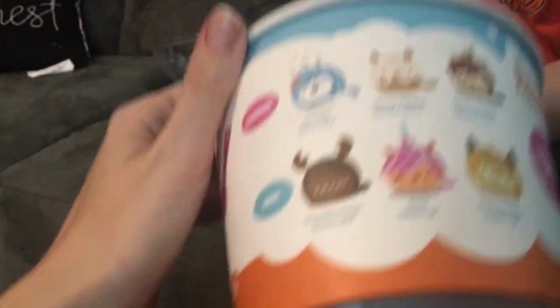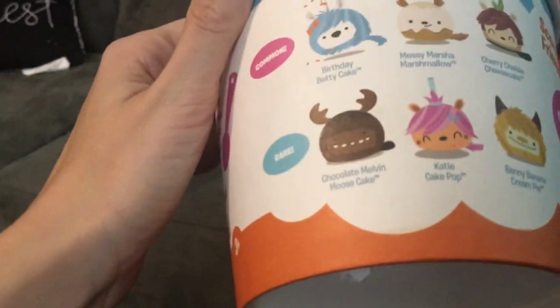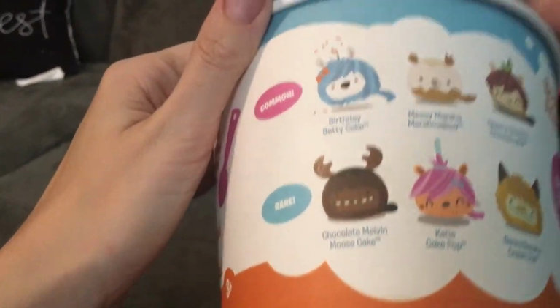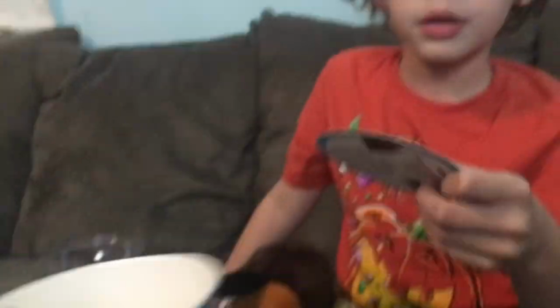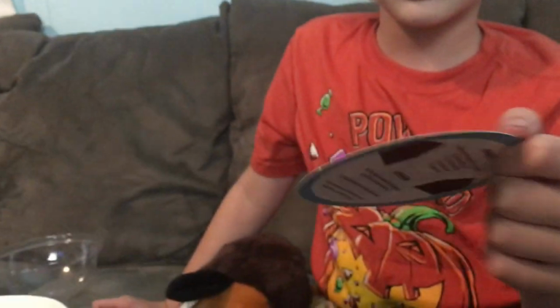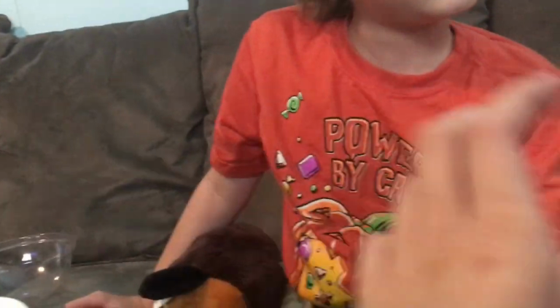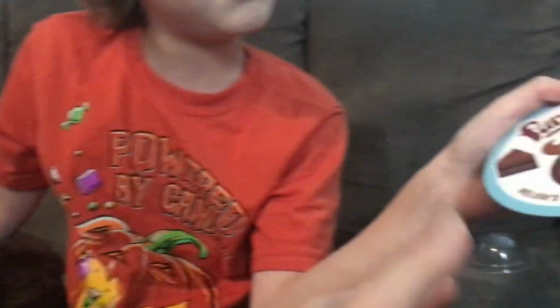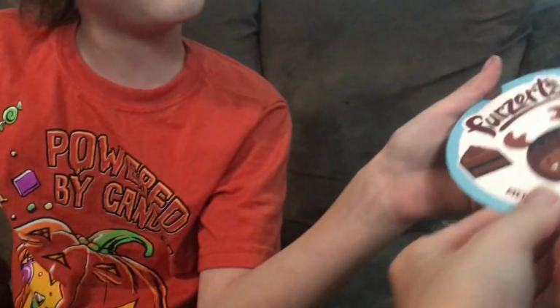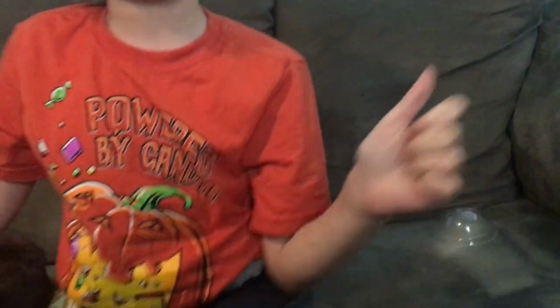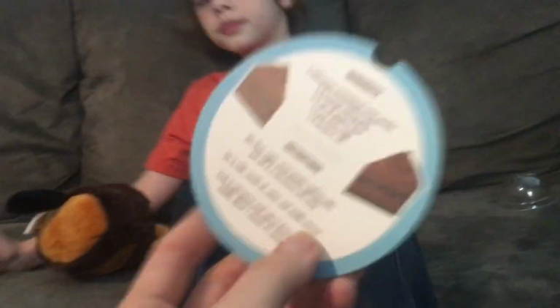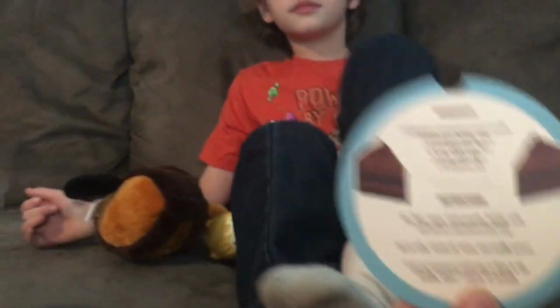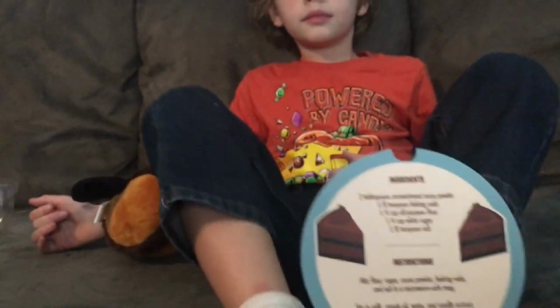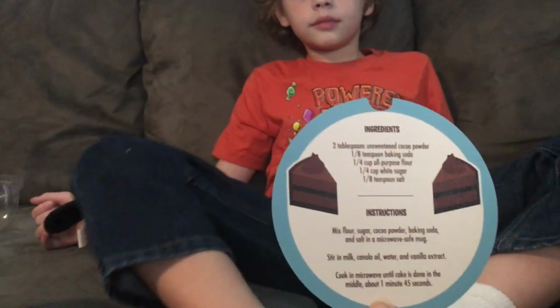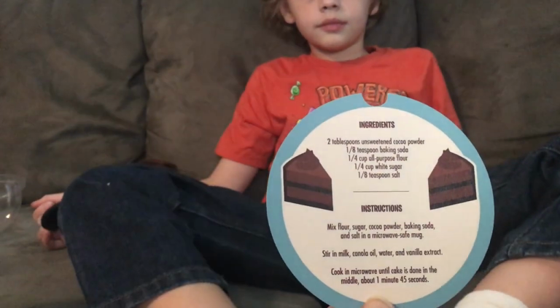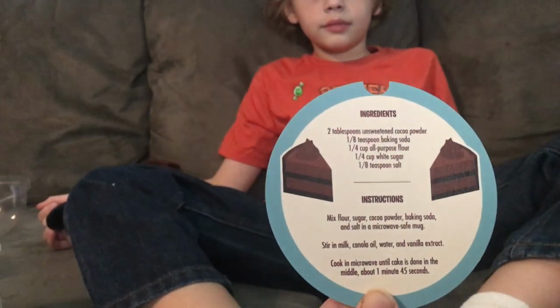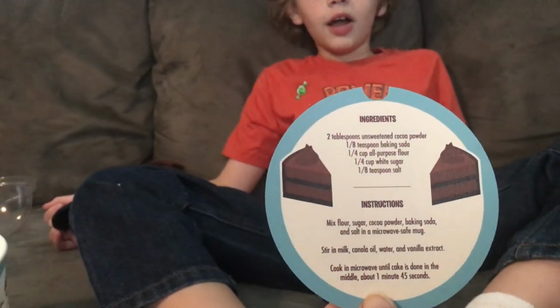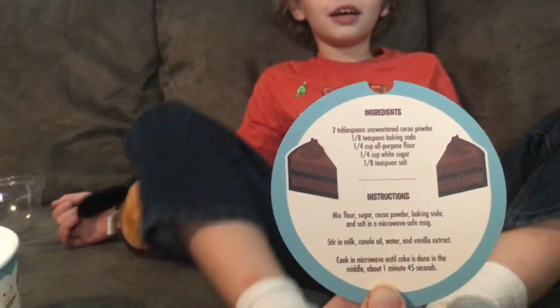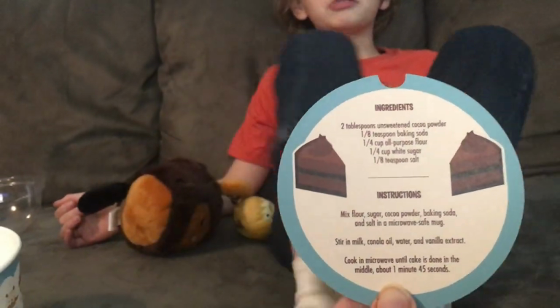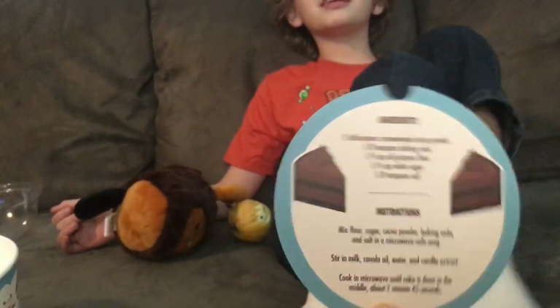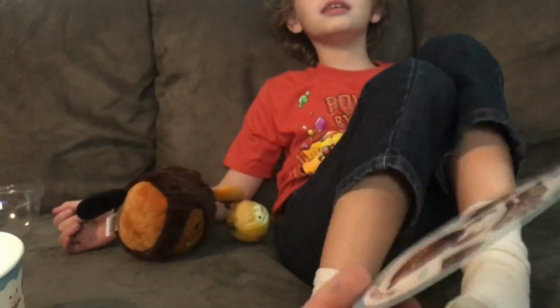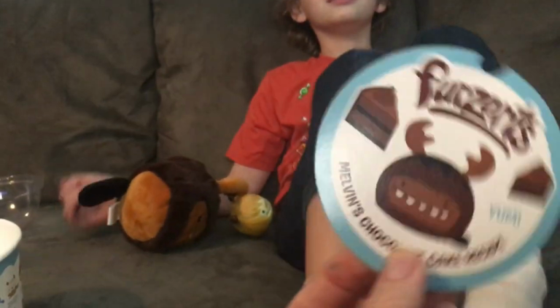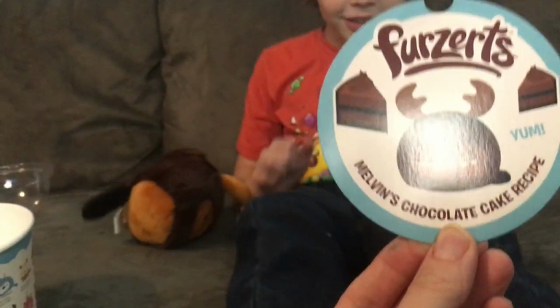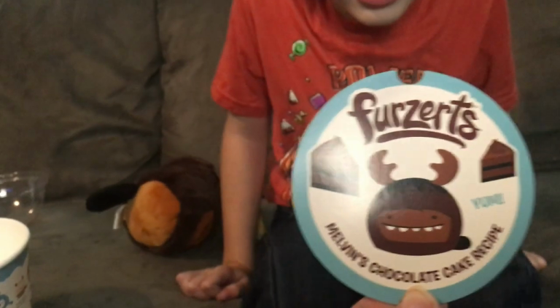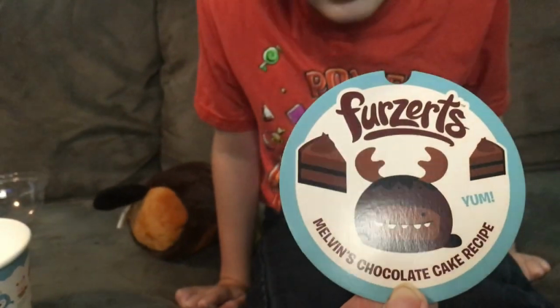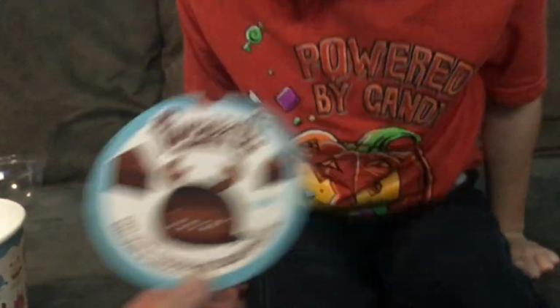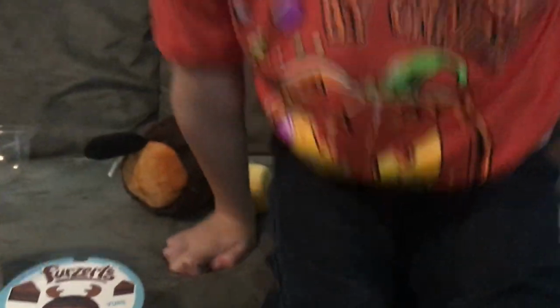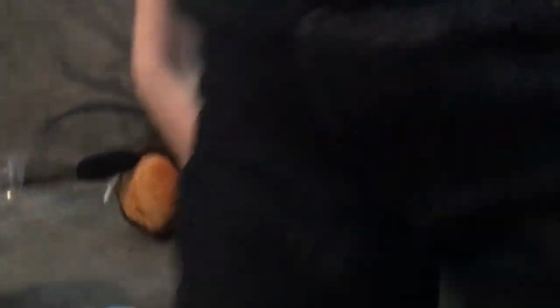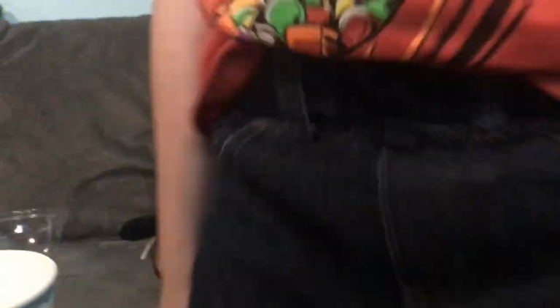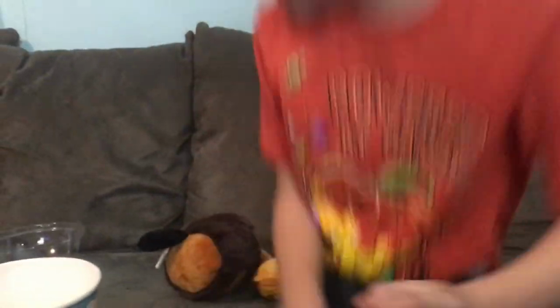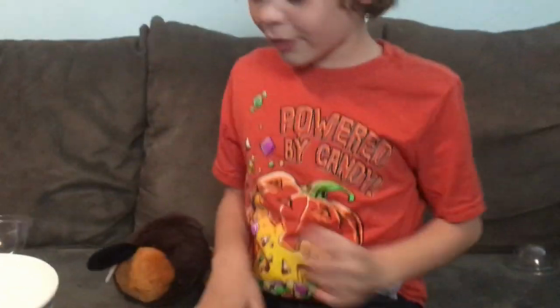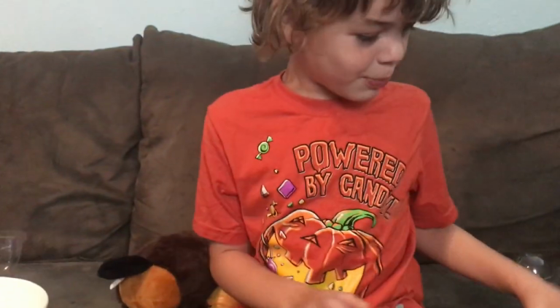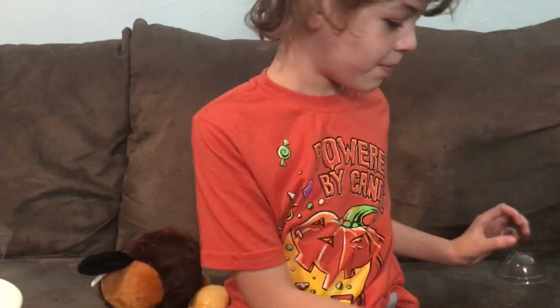Oh wait, there's something in the bottom. And what is that? It comes with — you can make your own dessert. It tells you how to make chocolate cake. What? Because he smells like chocolate cake. Smell him. Does he smell like chocolate cake?